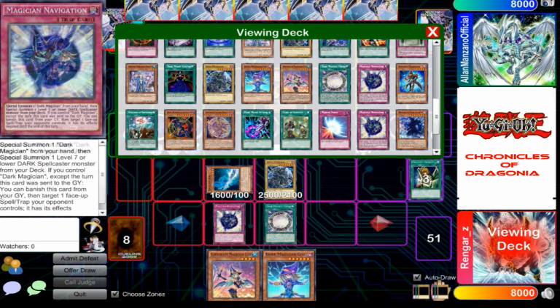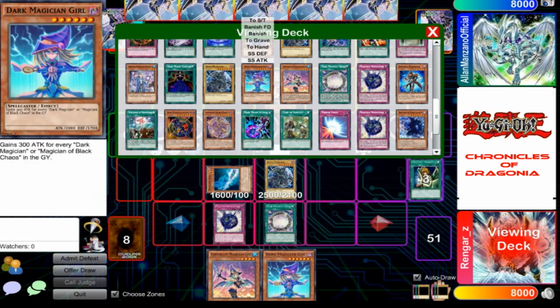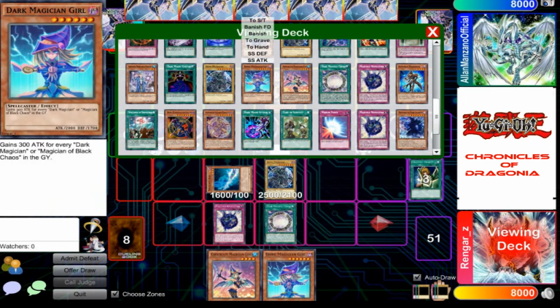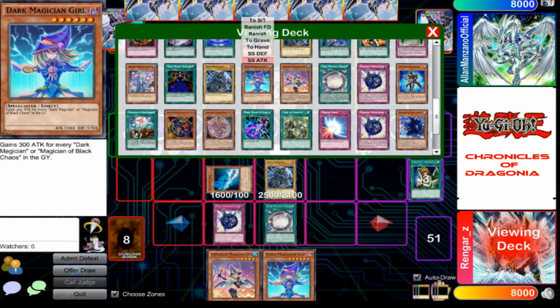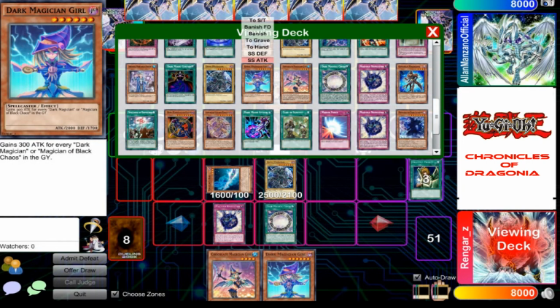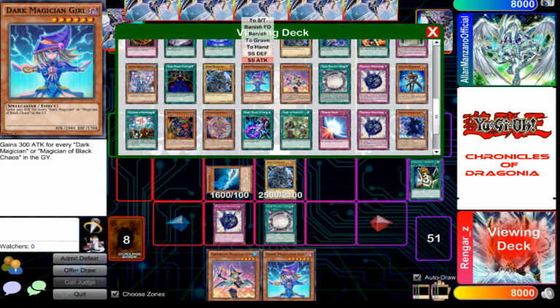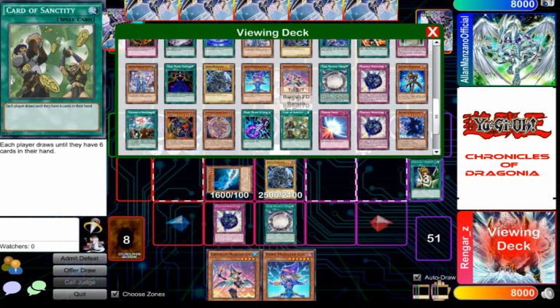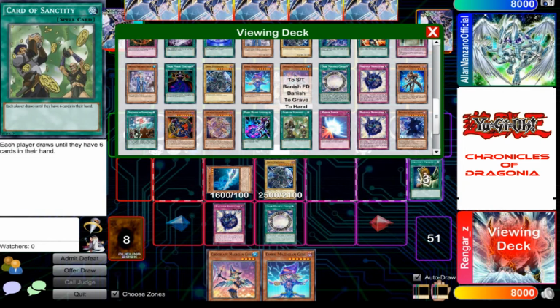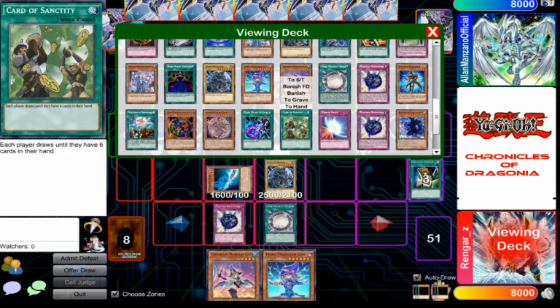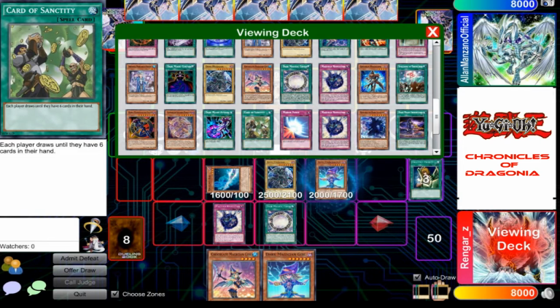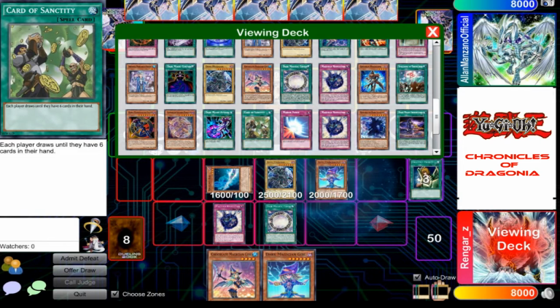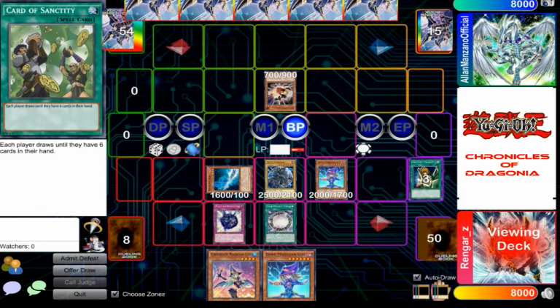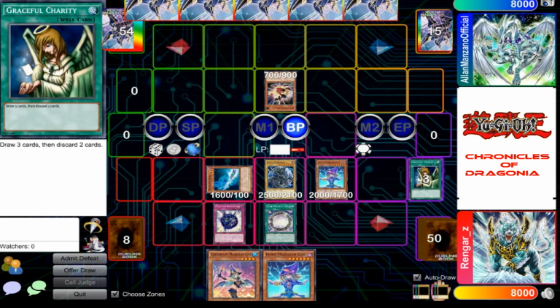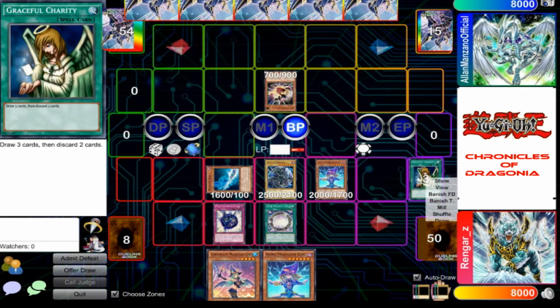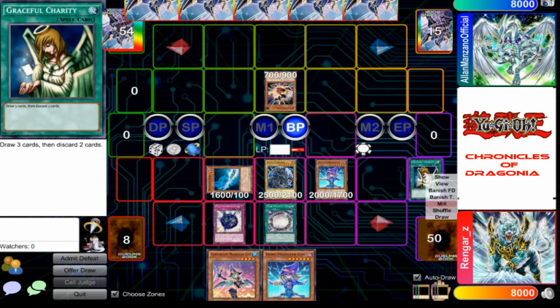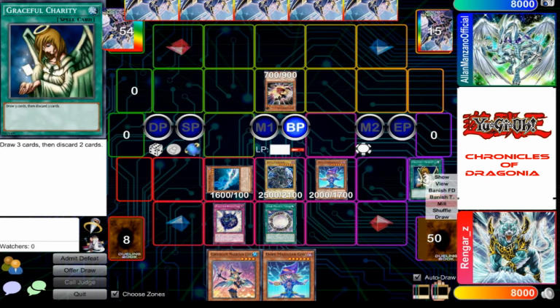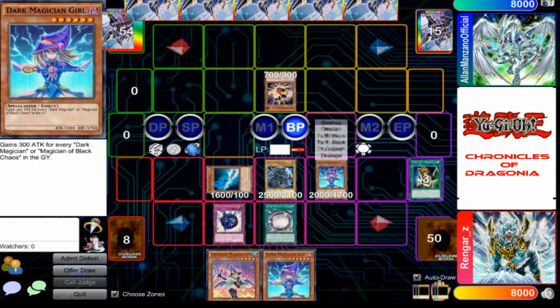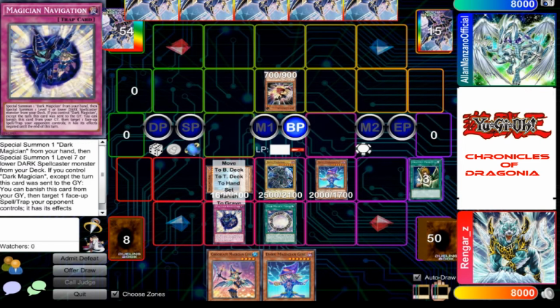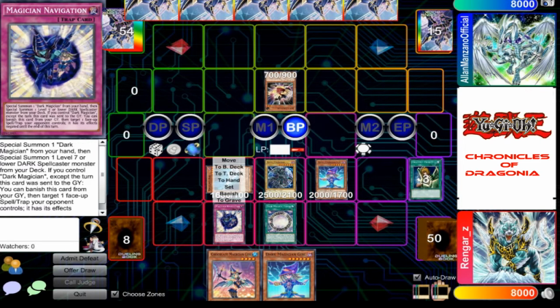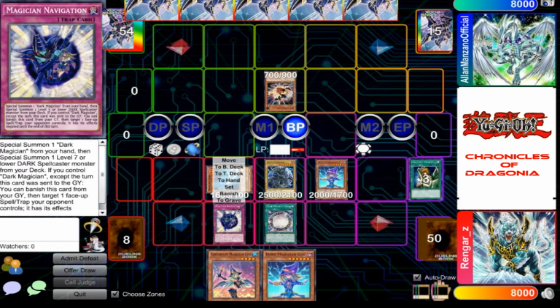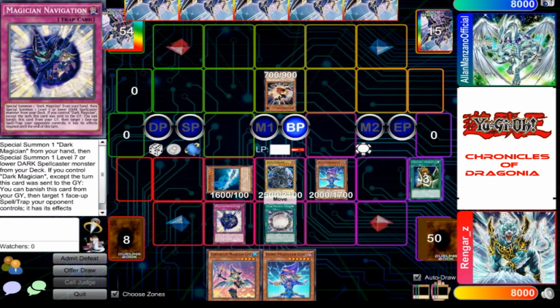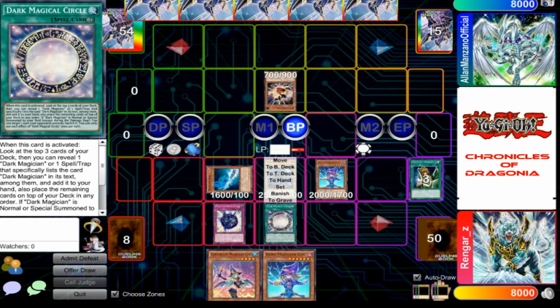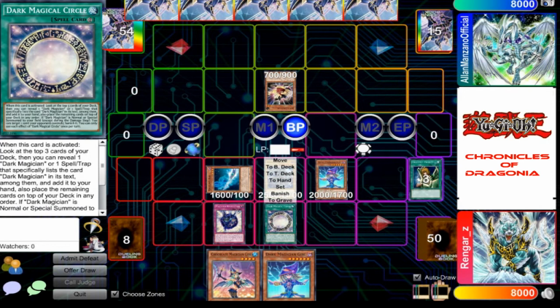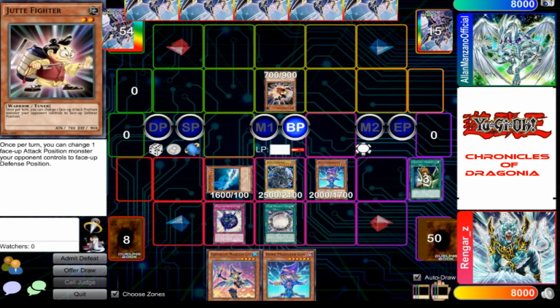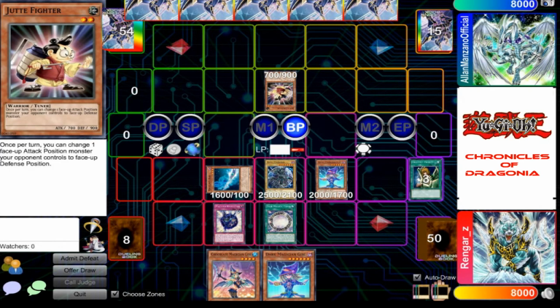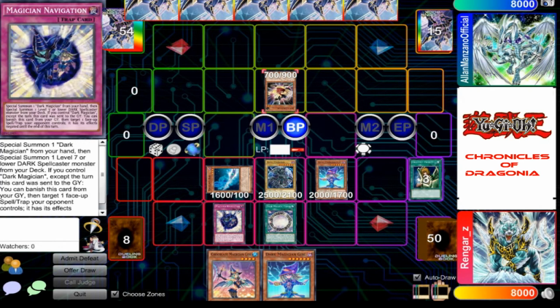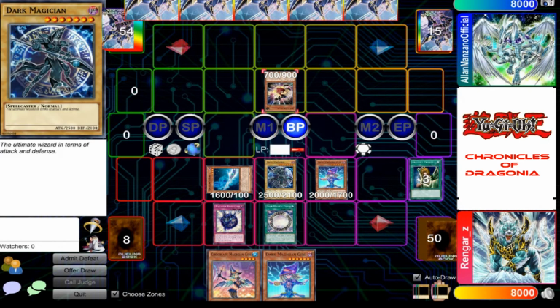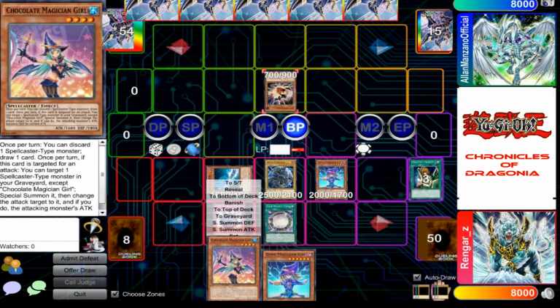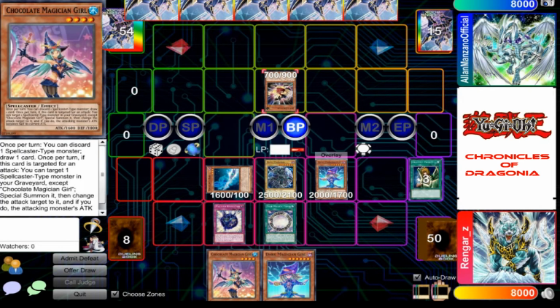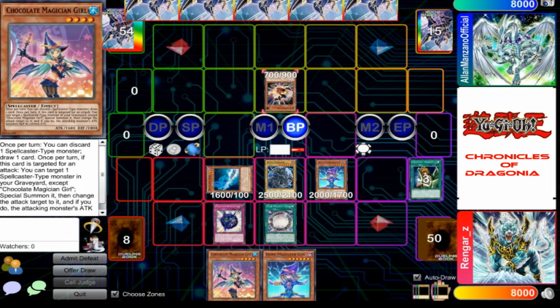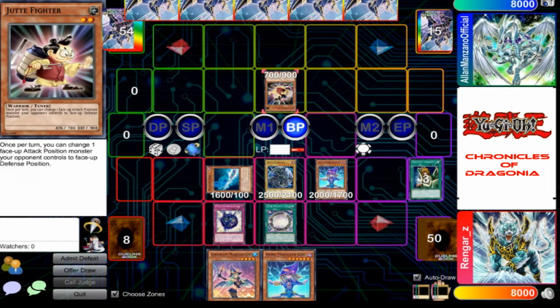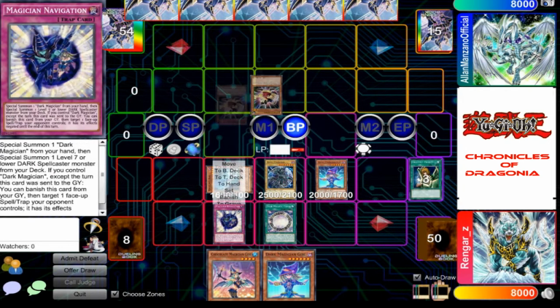I'll summon my Dark Magician Girl — with its new art. And then the Circle's effect banishes your Juttle Warrior.